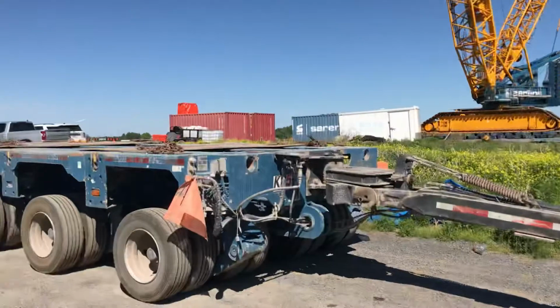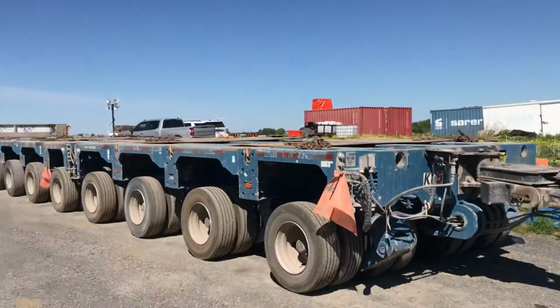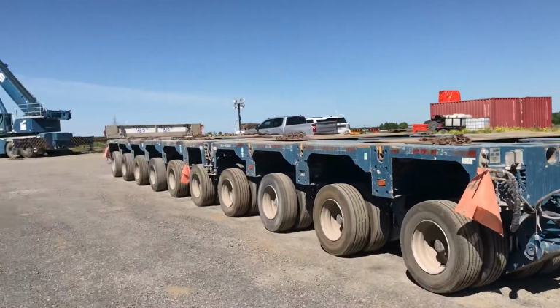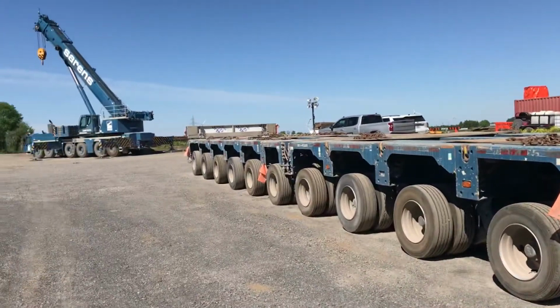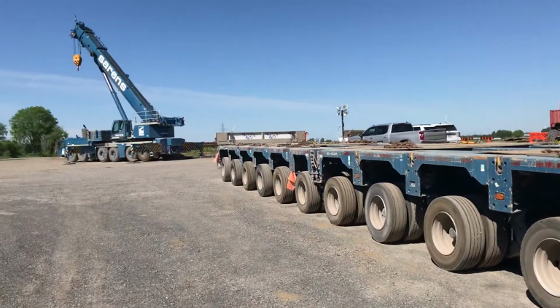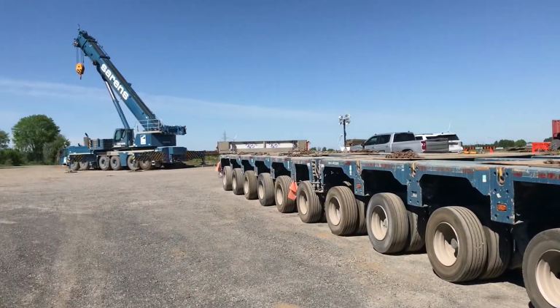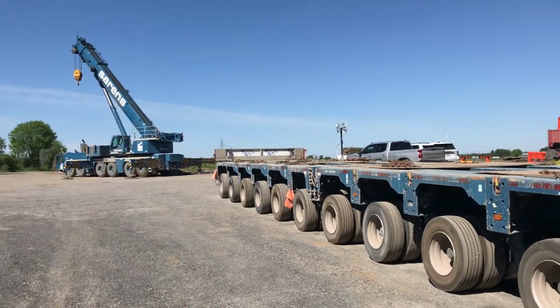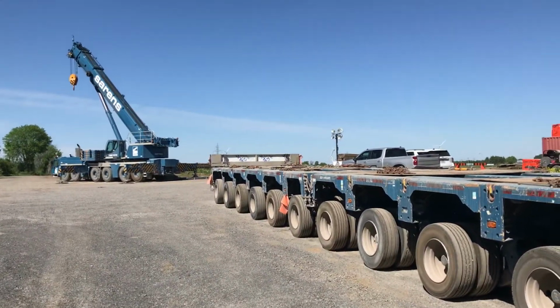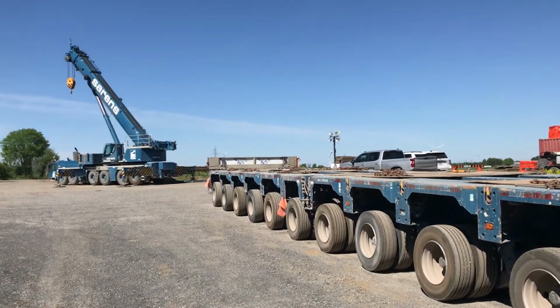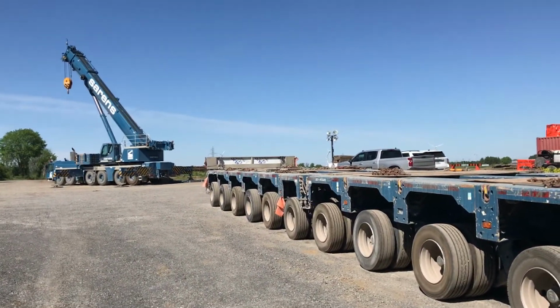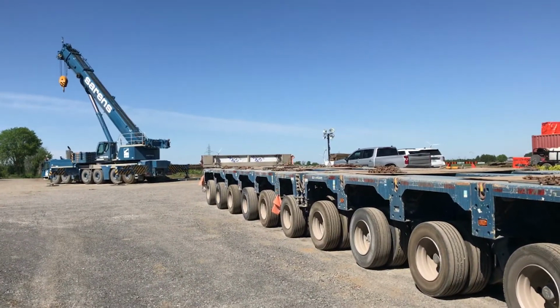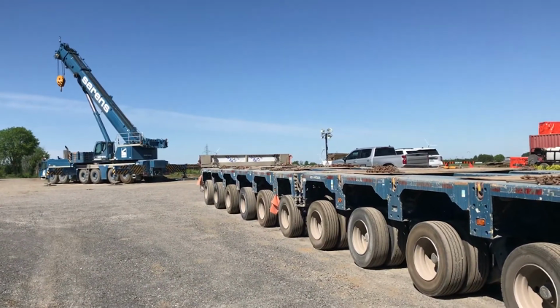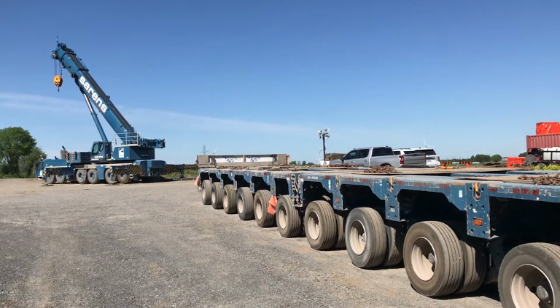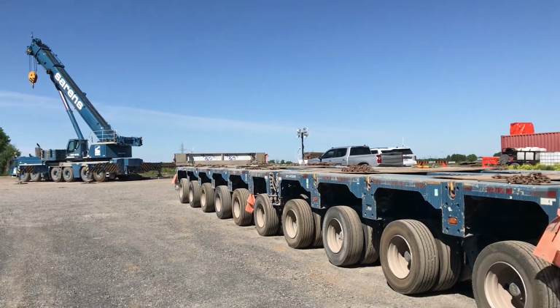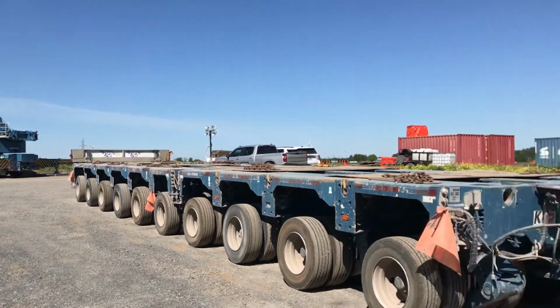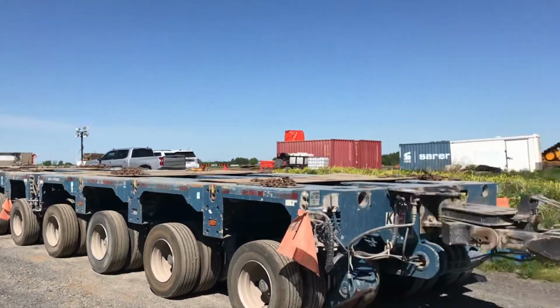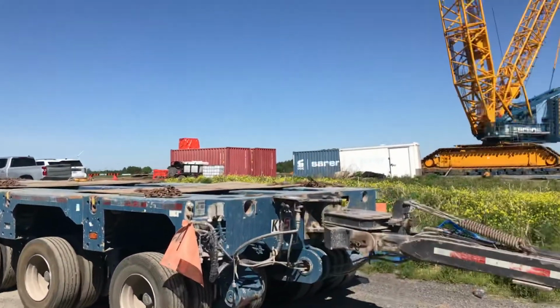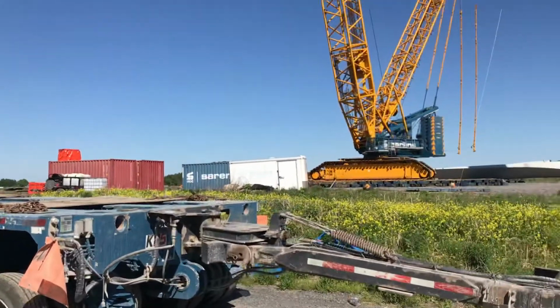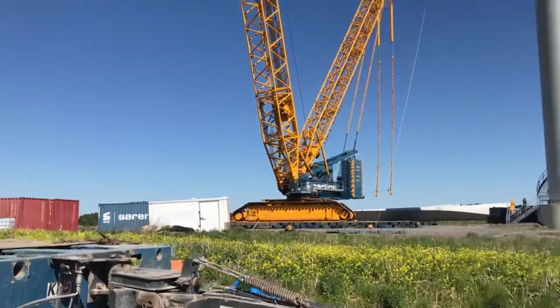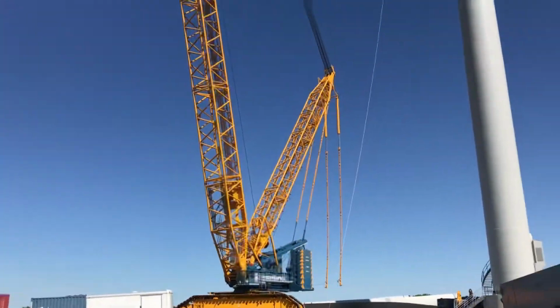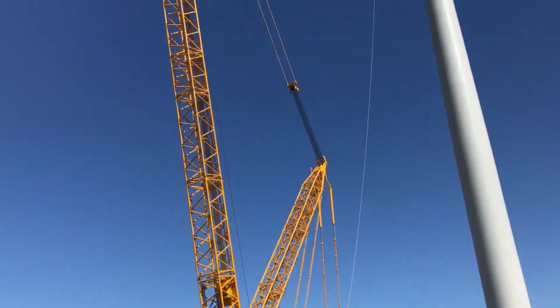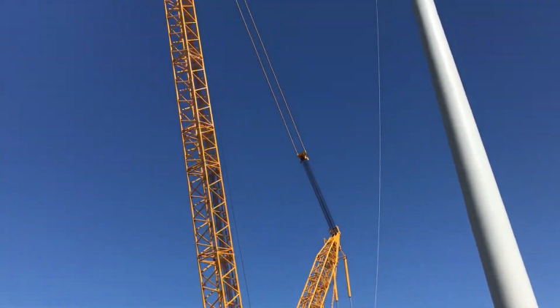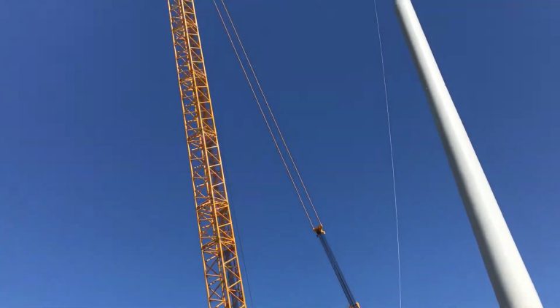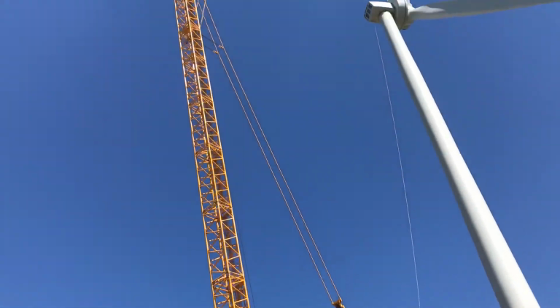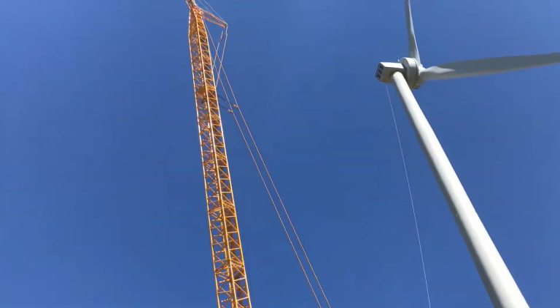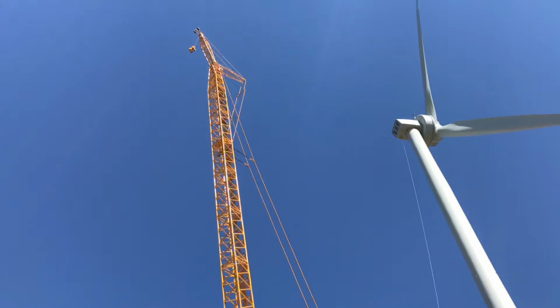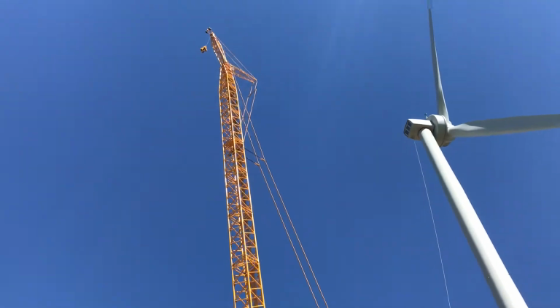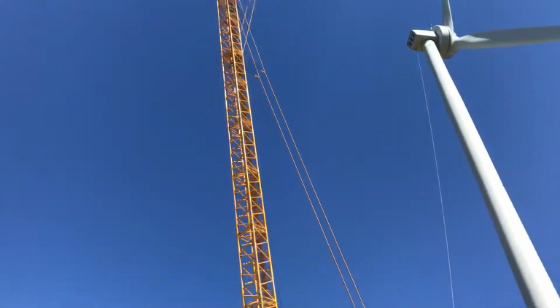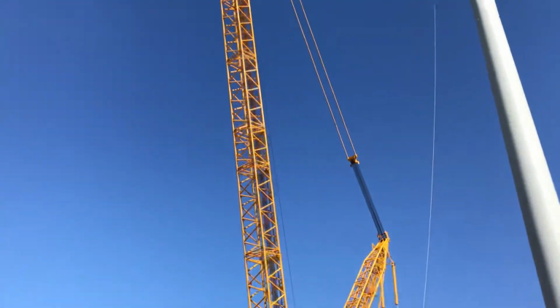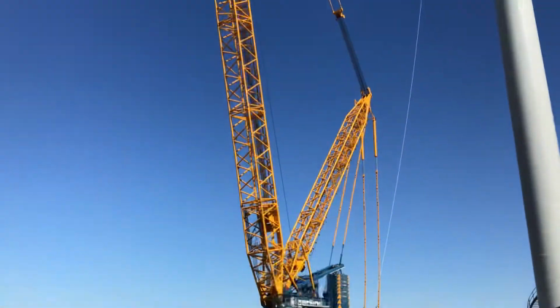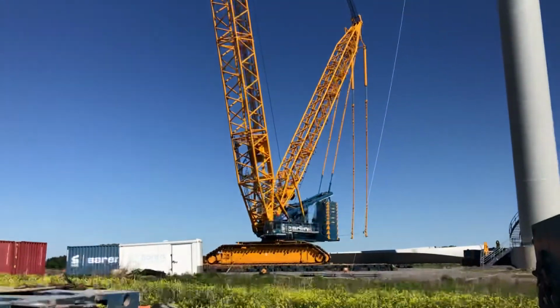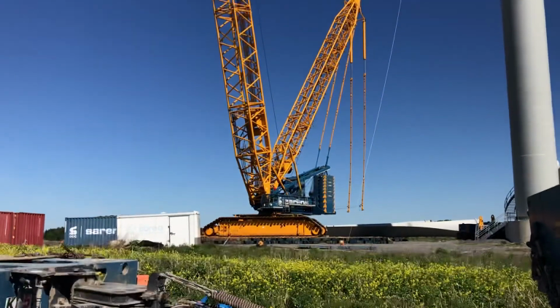There's the LTM 1350, which I have four of those in my collection, and of course the 3800 — I've got three of those, which is pretty awesome.